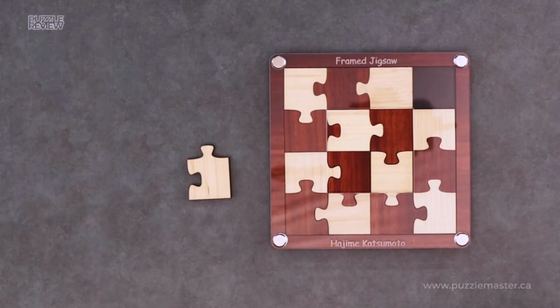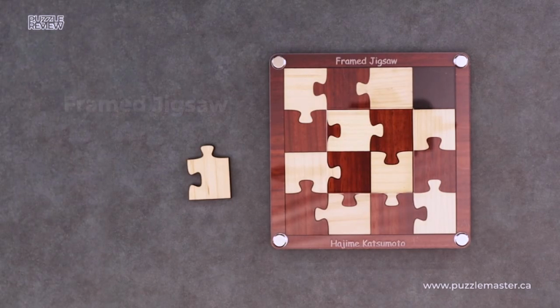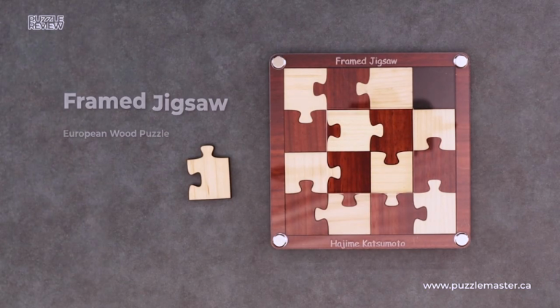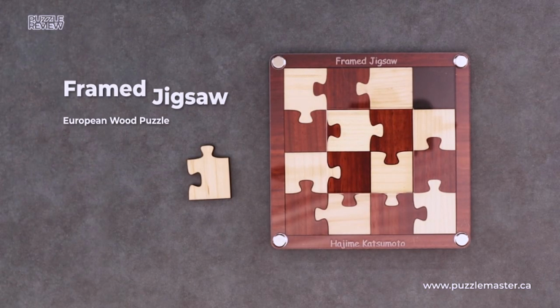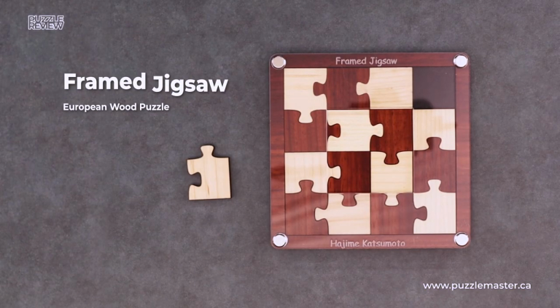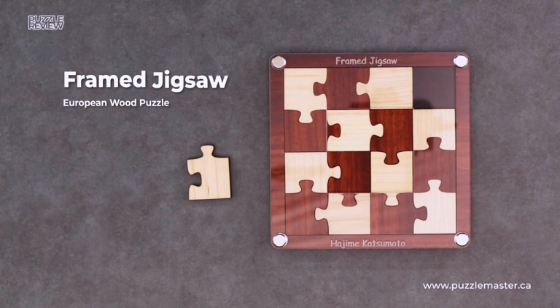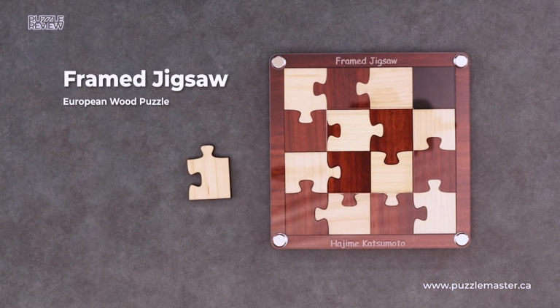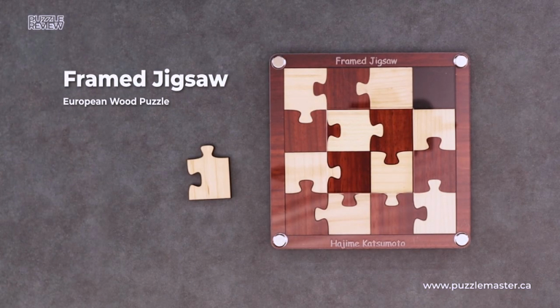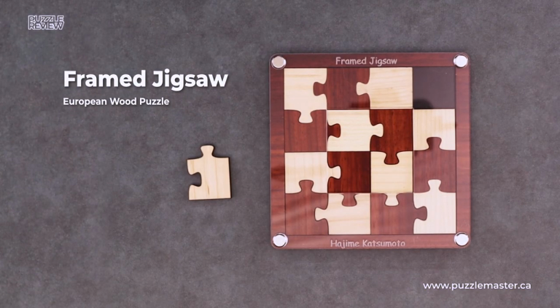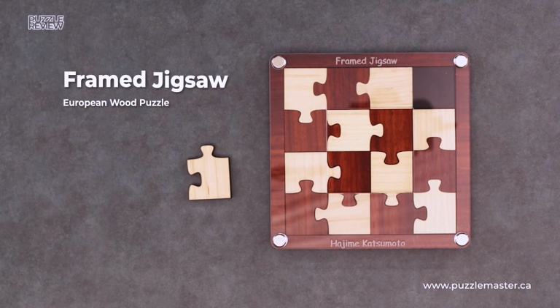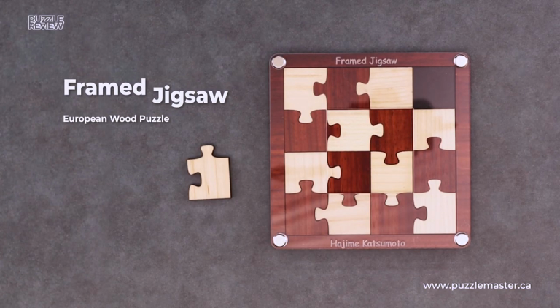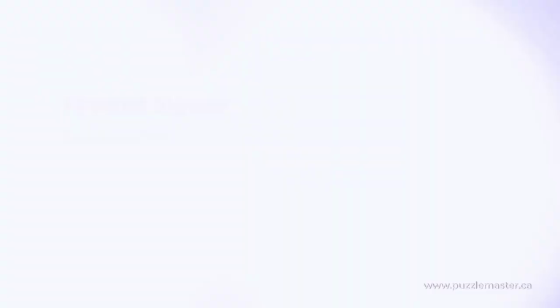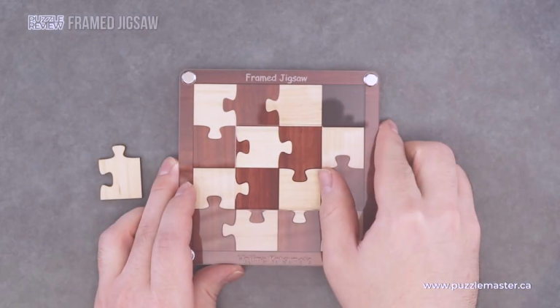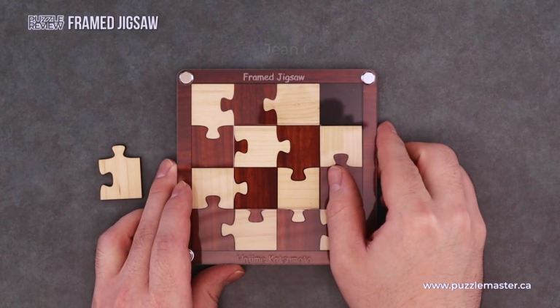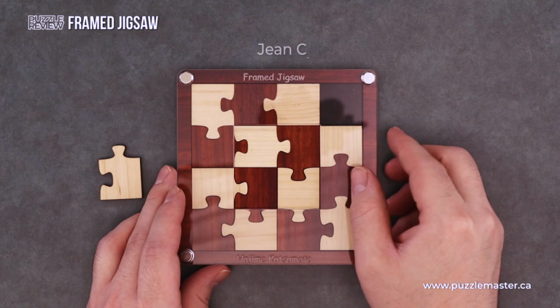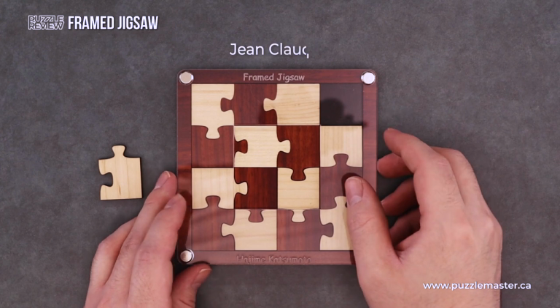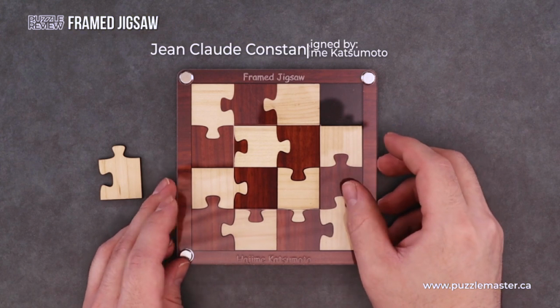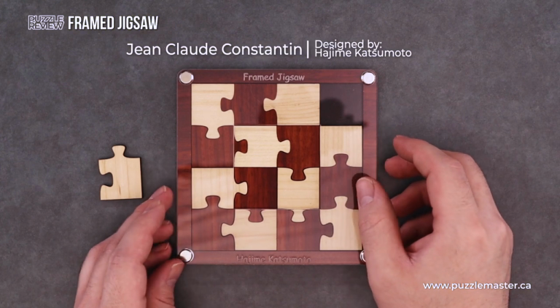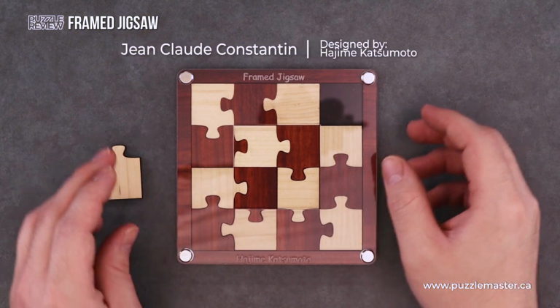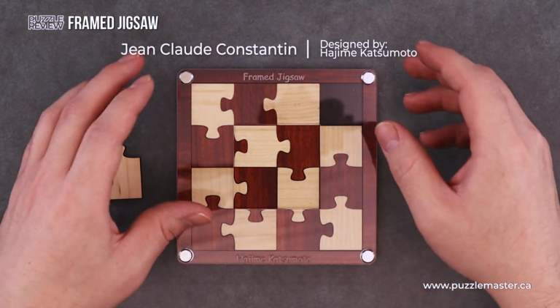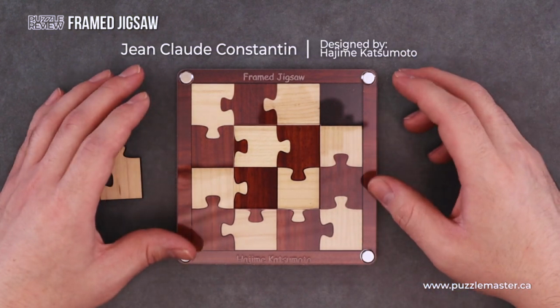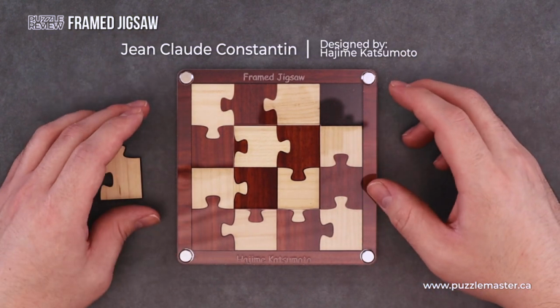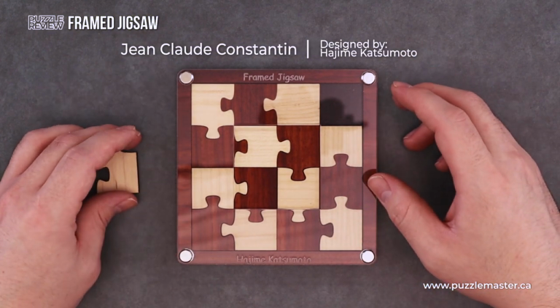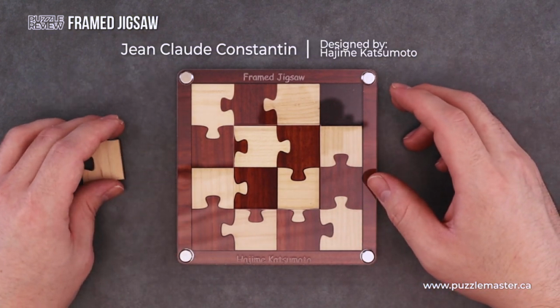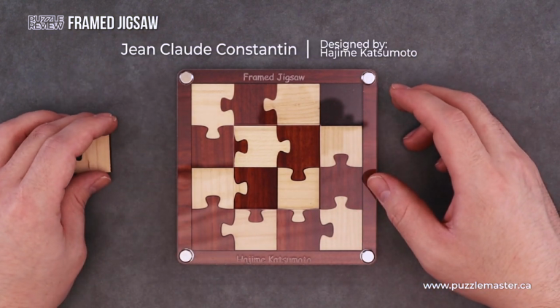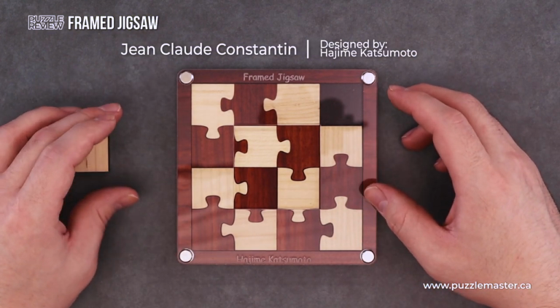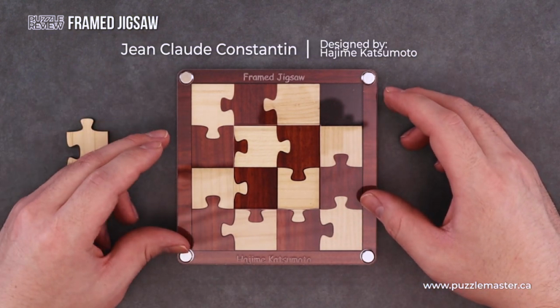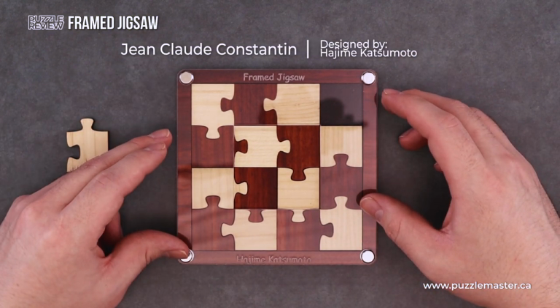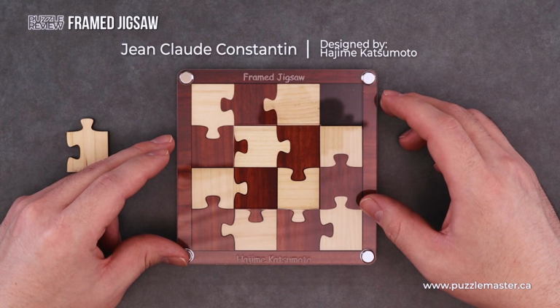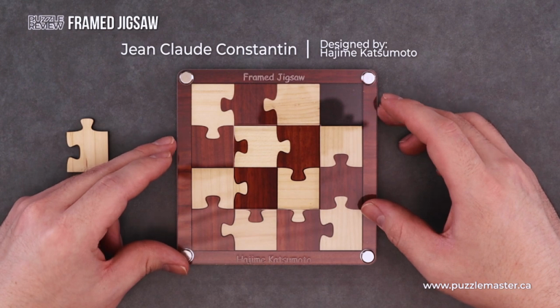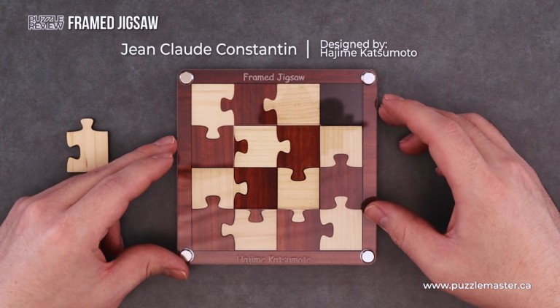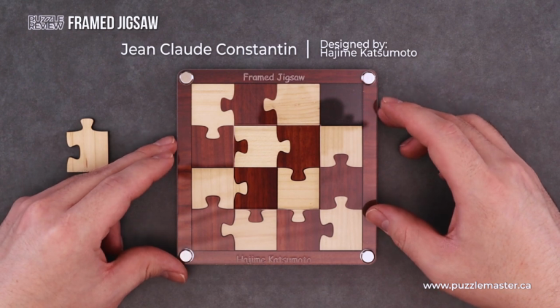Today we're going to be taking a look at the Framed Jigsaw. This puzzle is created by Jean-Claude Constantine and it was designed by Hashim Katsumoto.